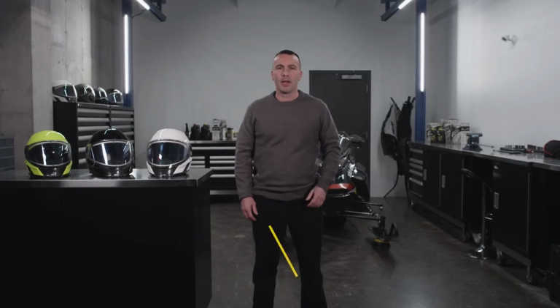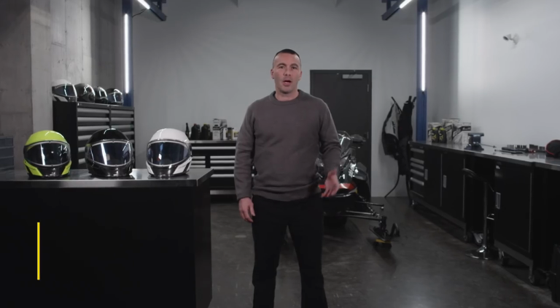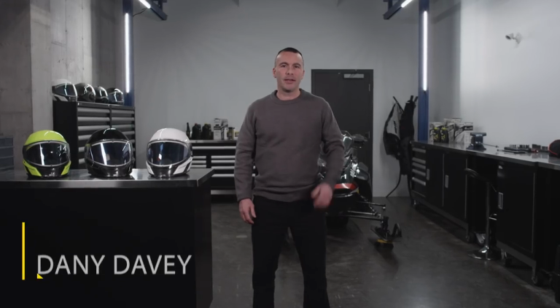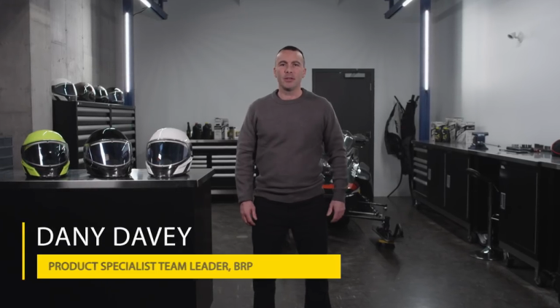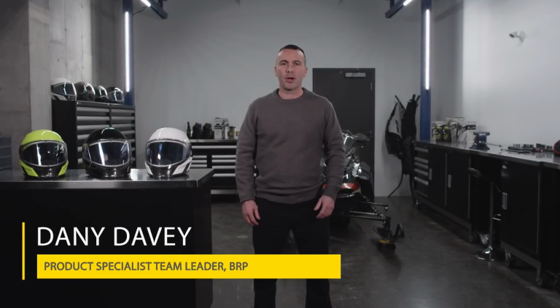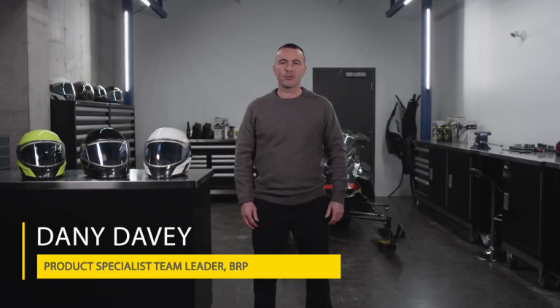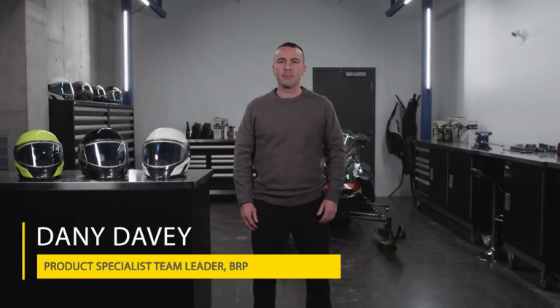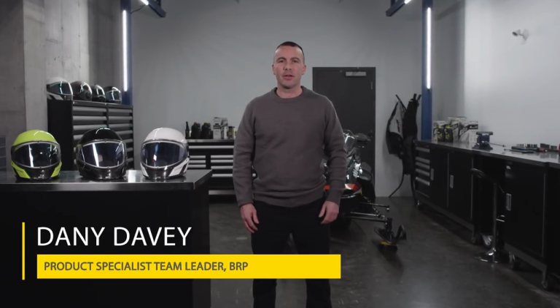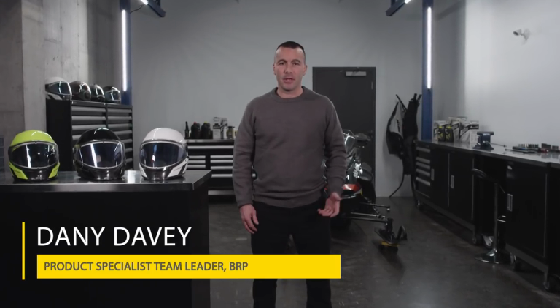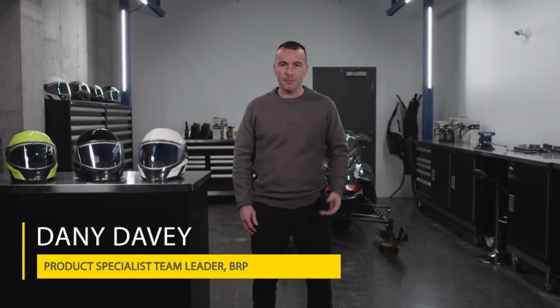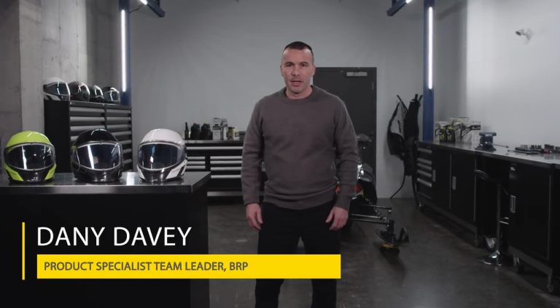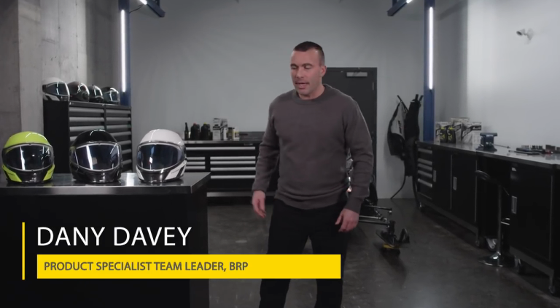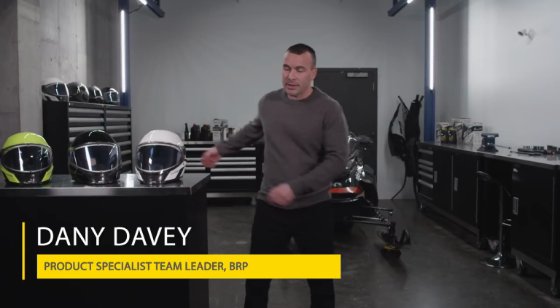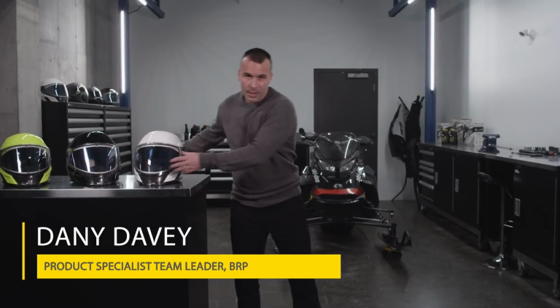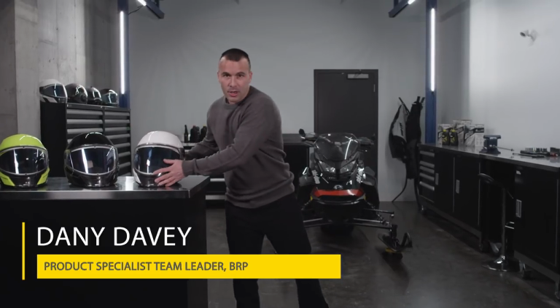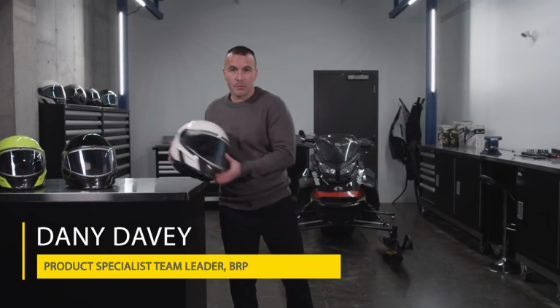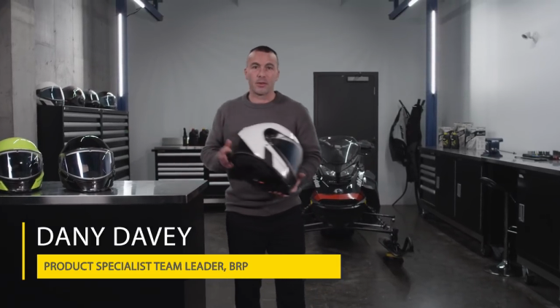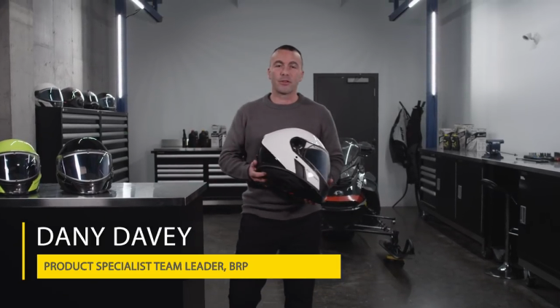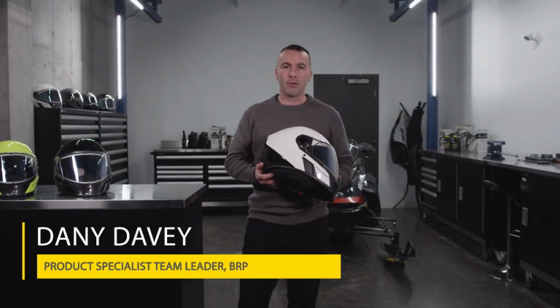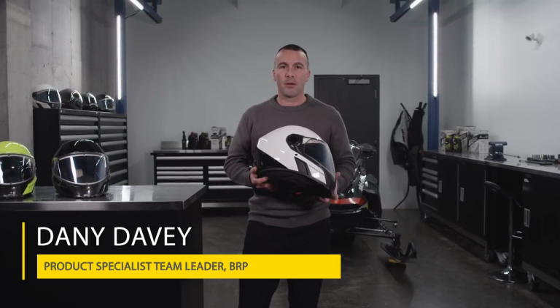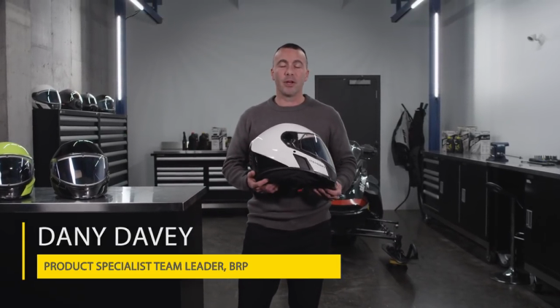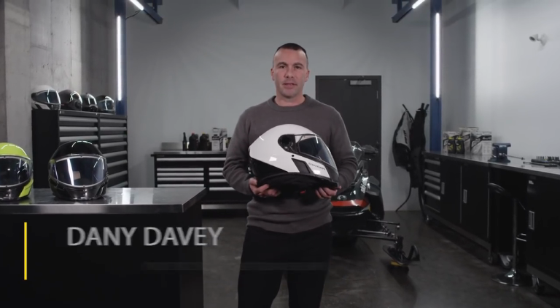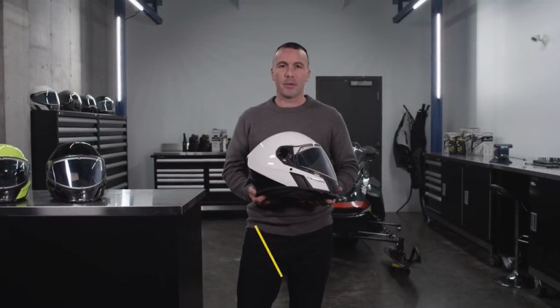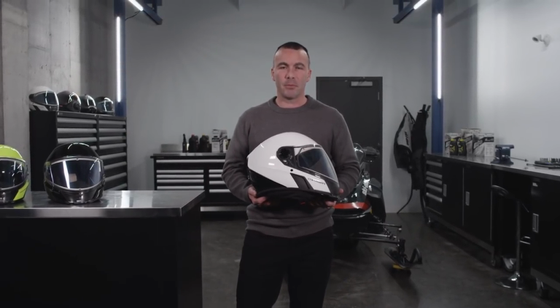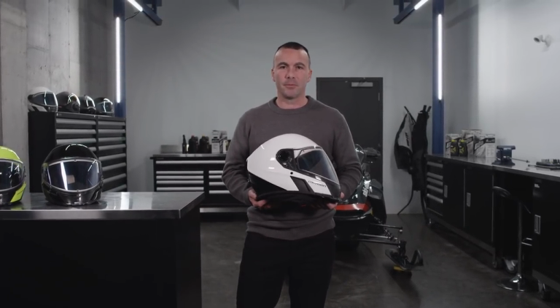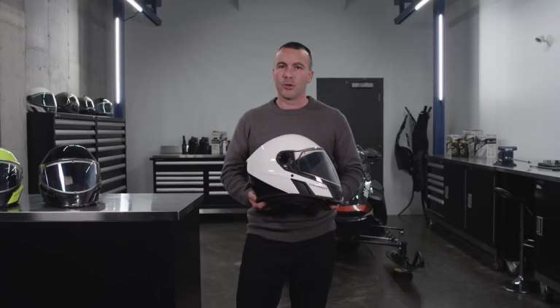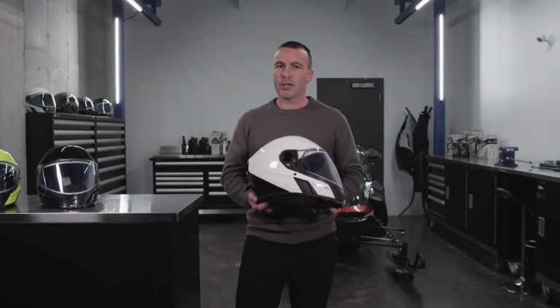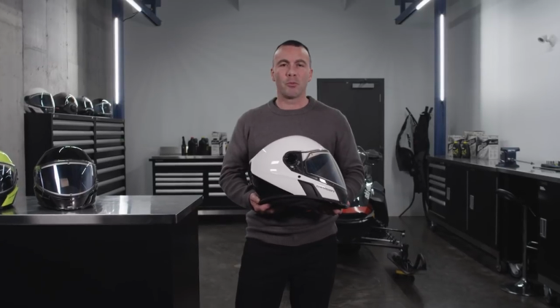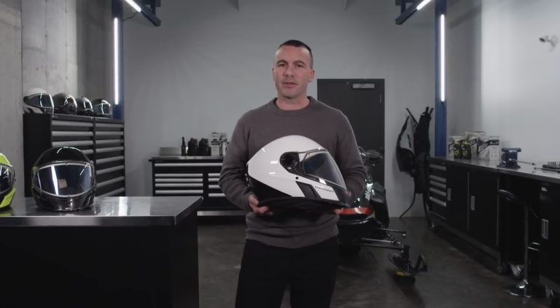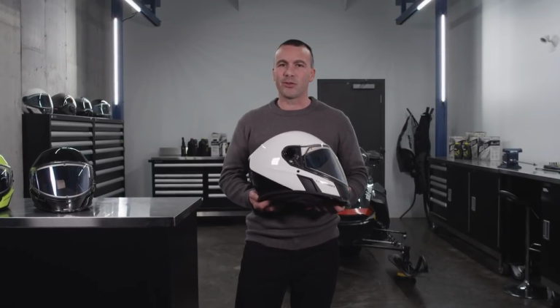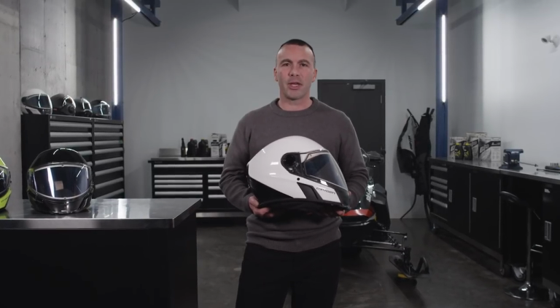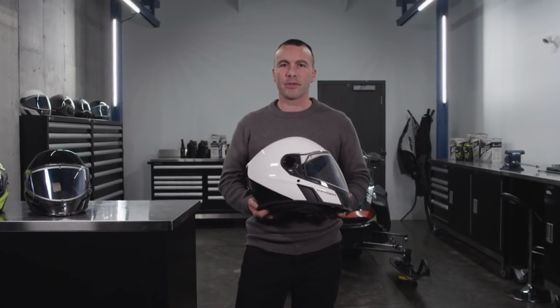Hello, I'm Danny Davey, Product Specialist Team Leader at BRP. Today I'd like to take the time to talk to you about the Oxygen helmet developed and designed by BRP. Just like our snowmobiles, it has tons of characteristics.